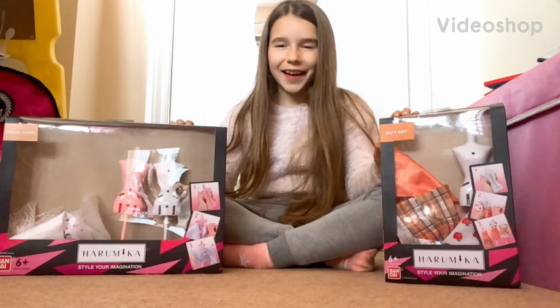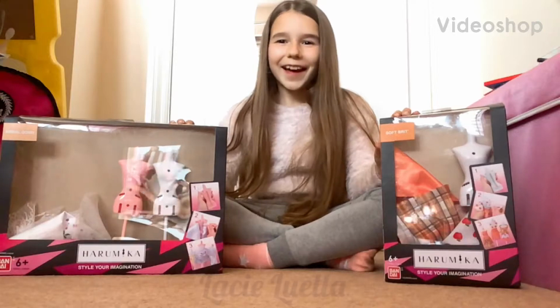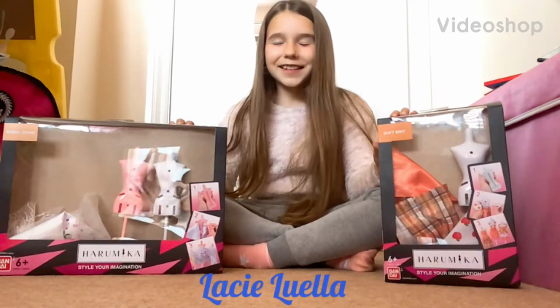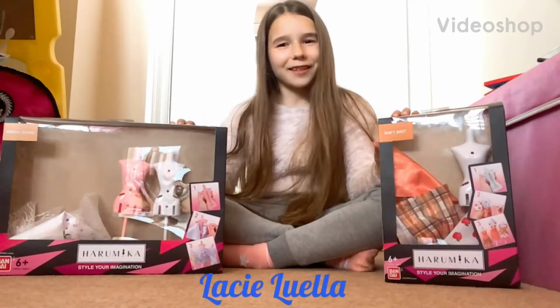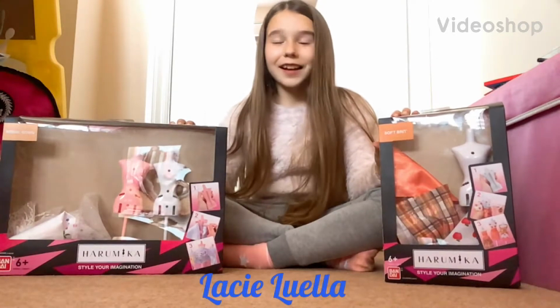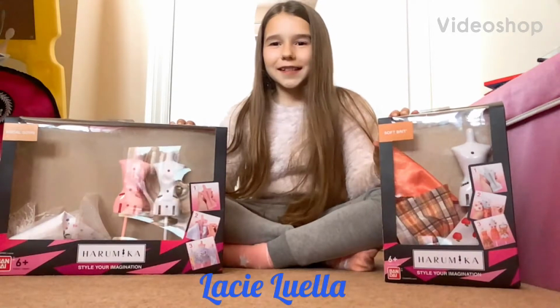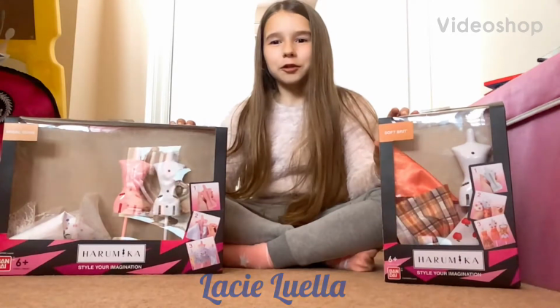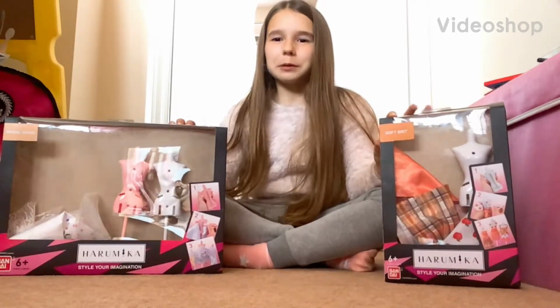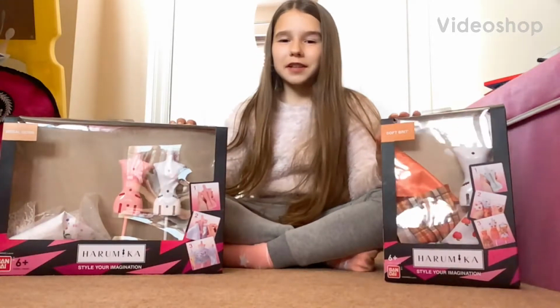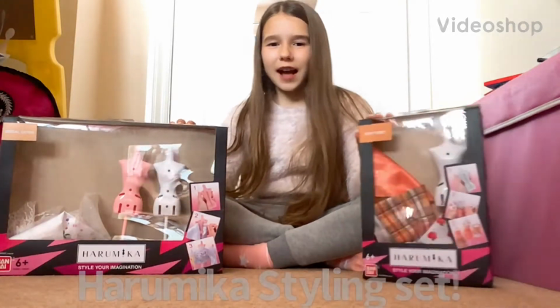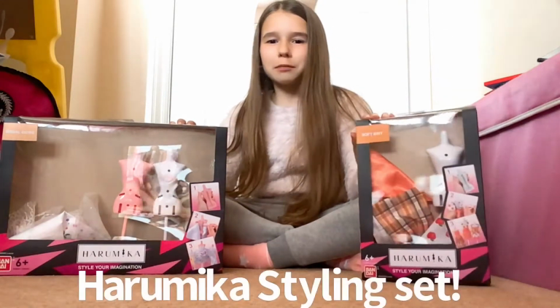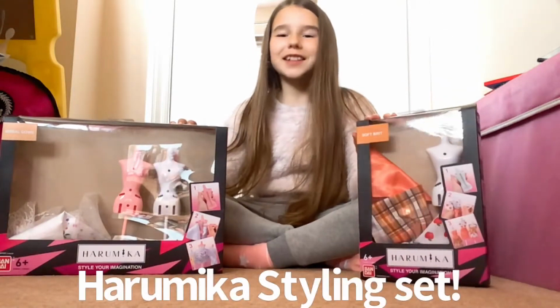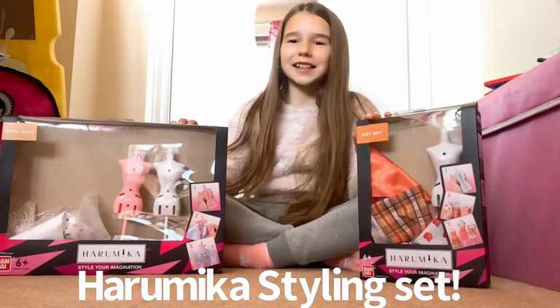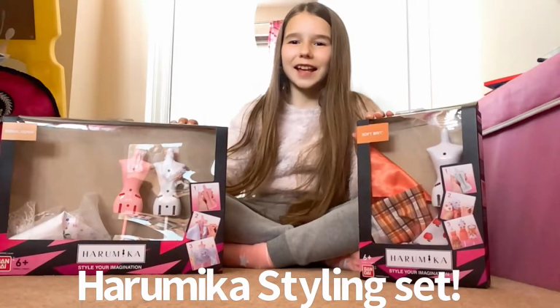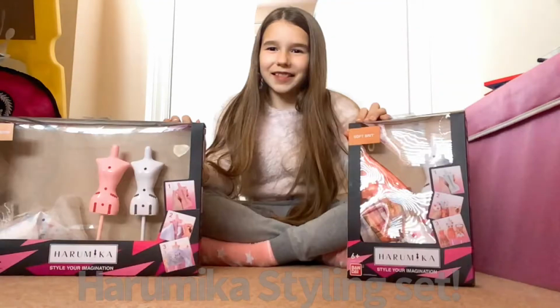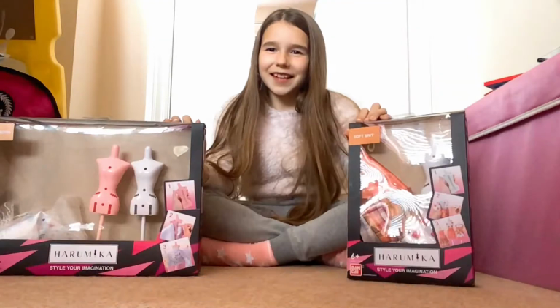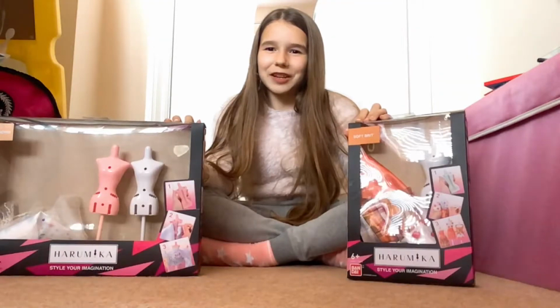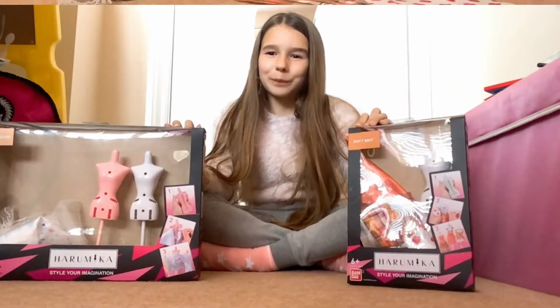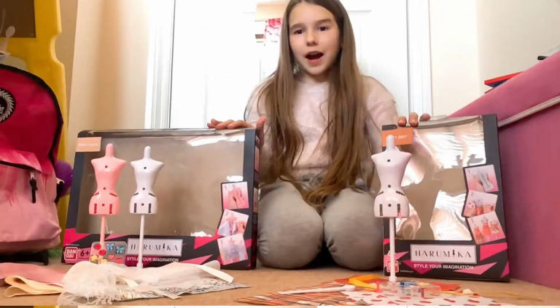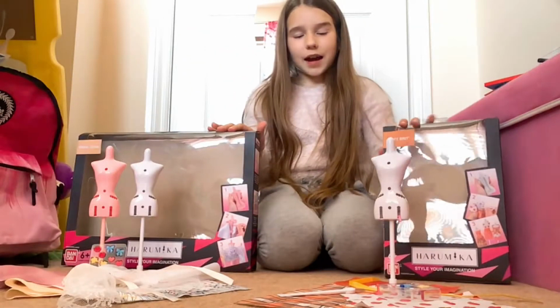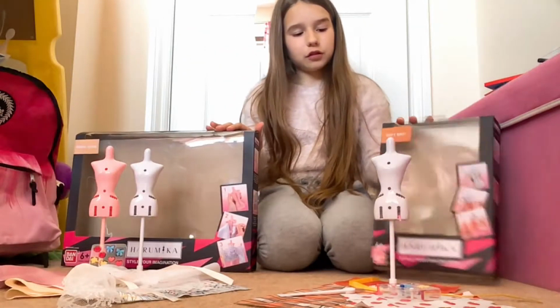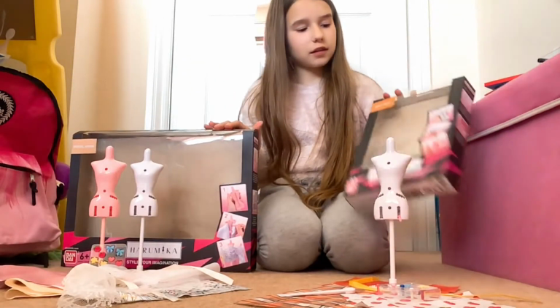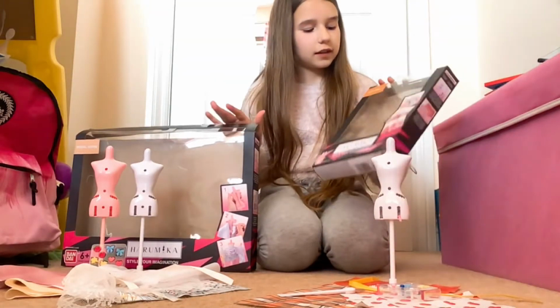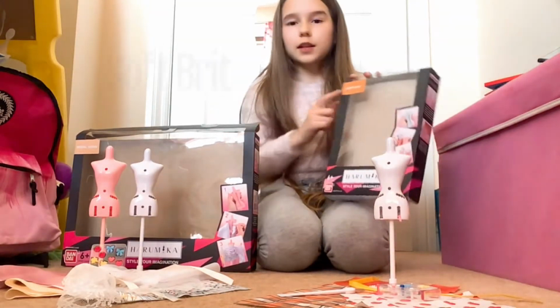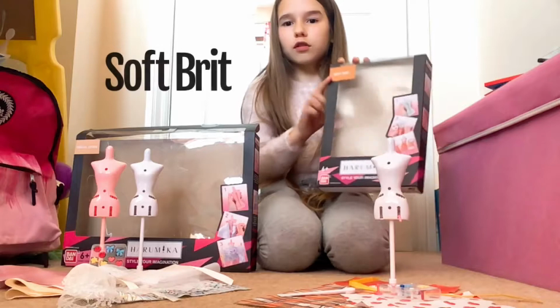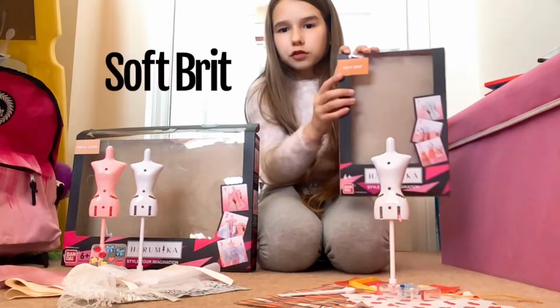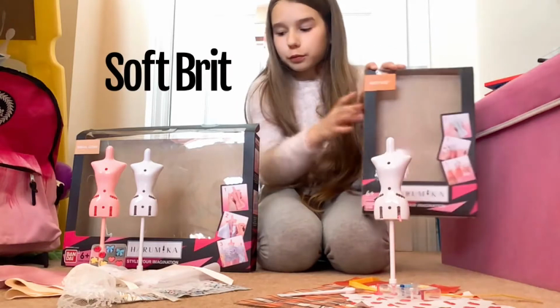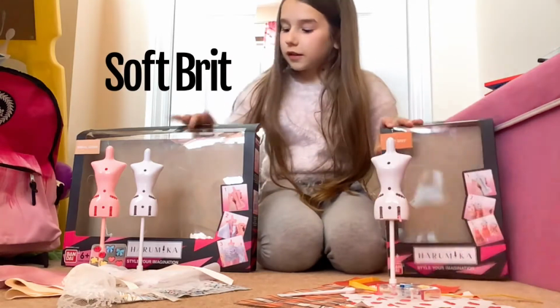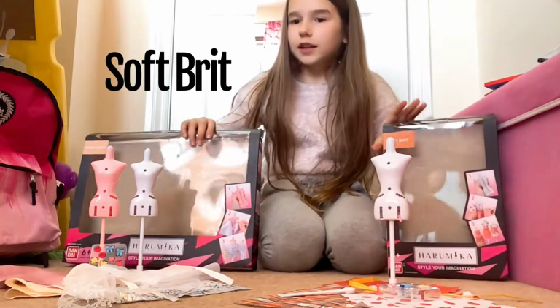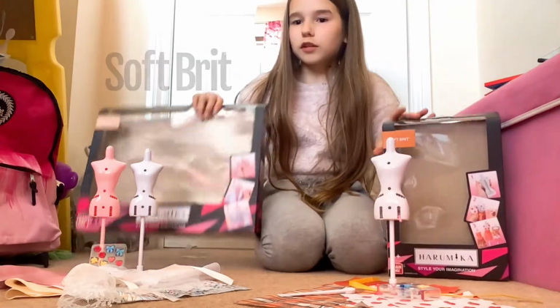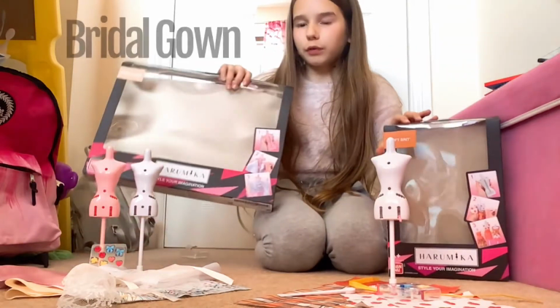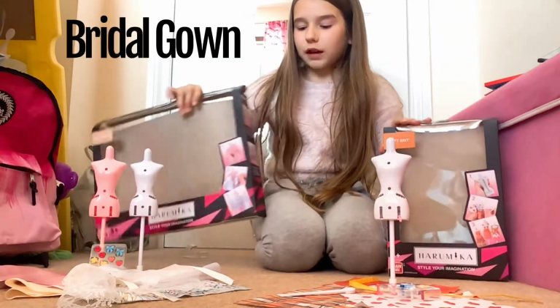Hey guys, it's Liz Llewell and today I'm going to be reviewing these HaroMaker styling sets. So I have two sets of these — this one is called Soft Brit and this one is called Bridal Gown.